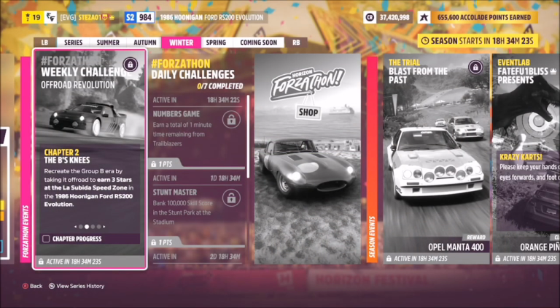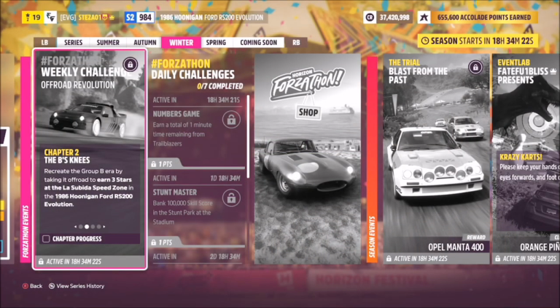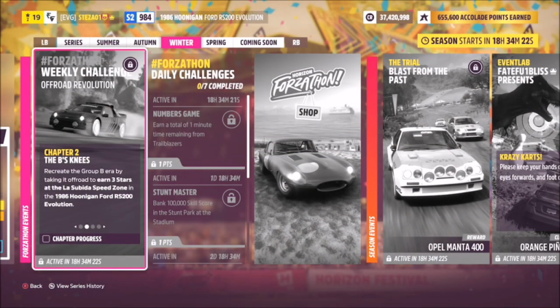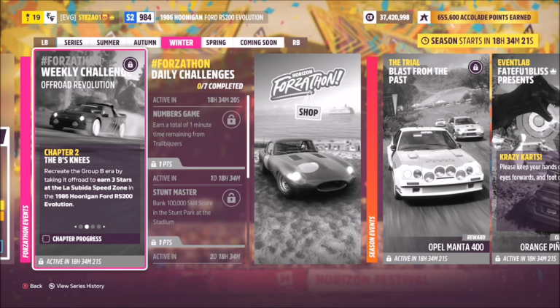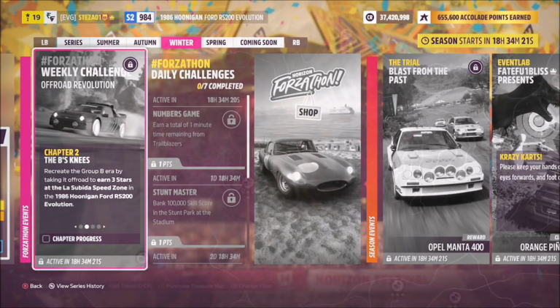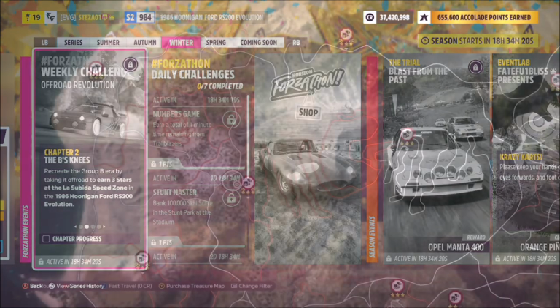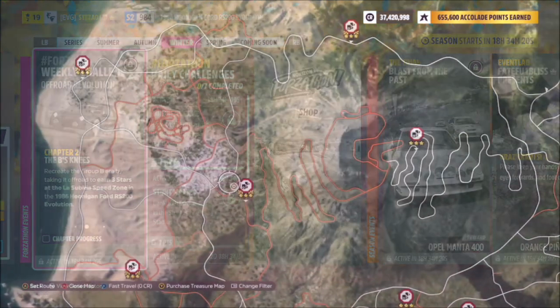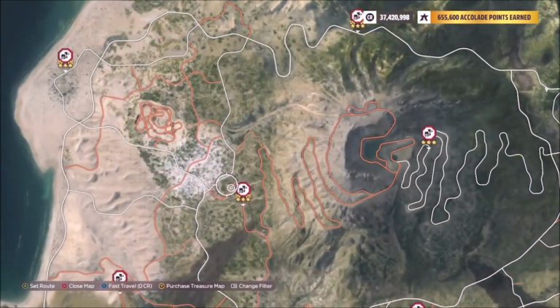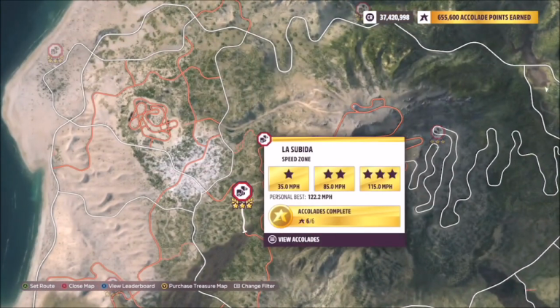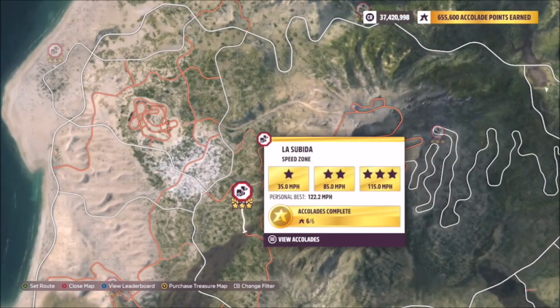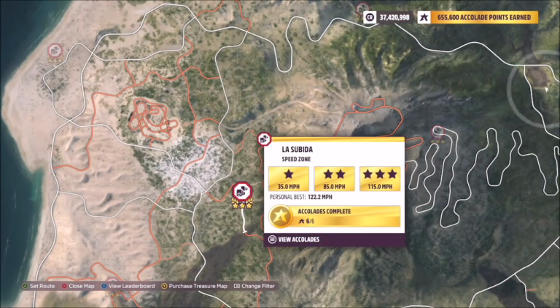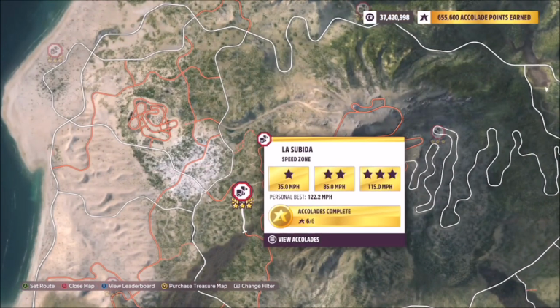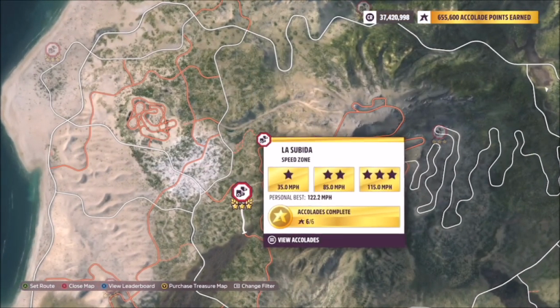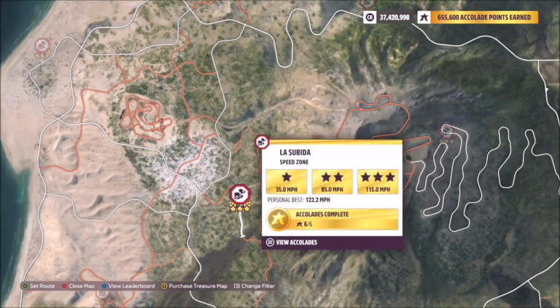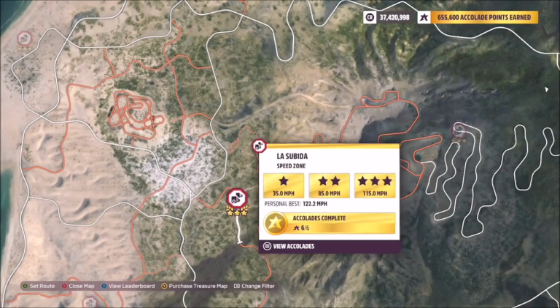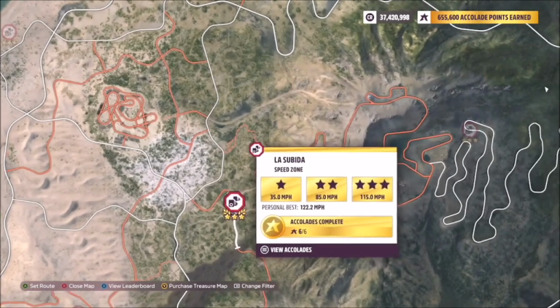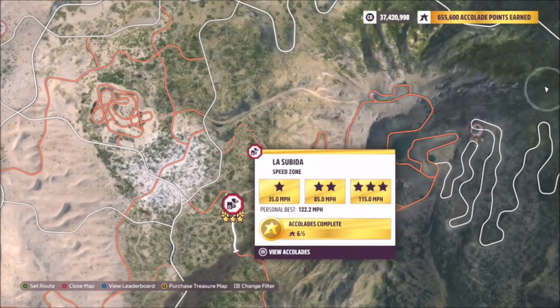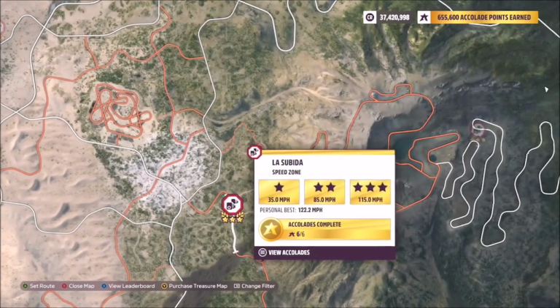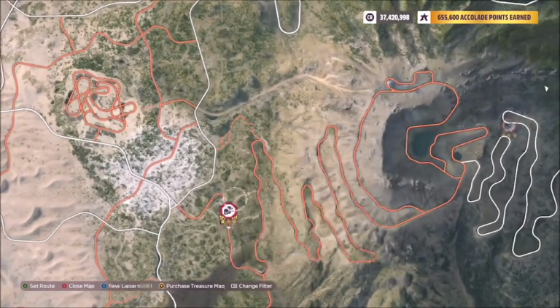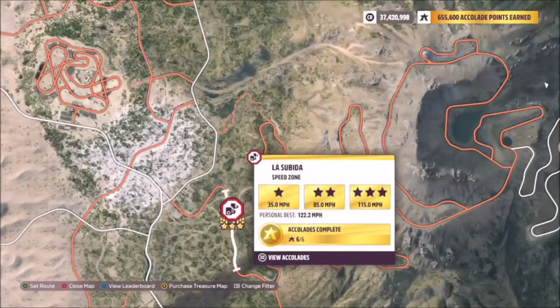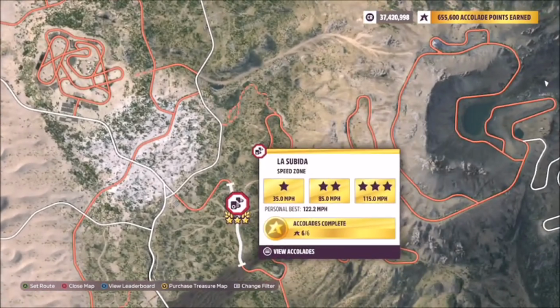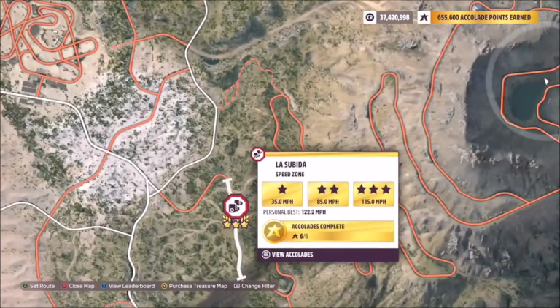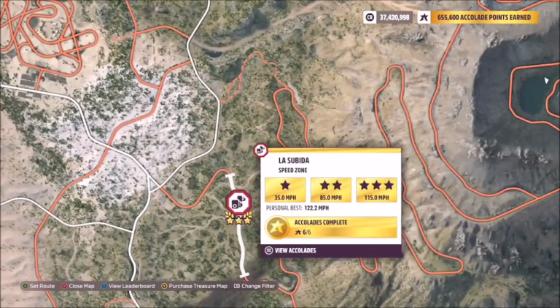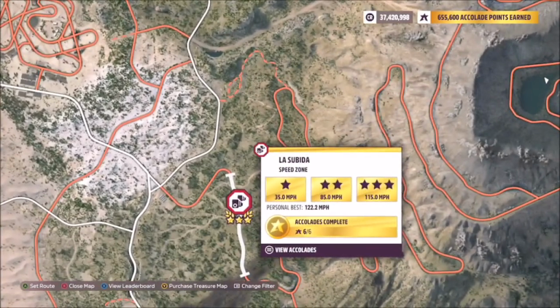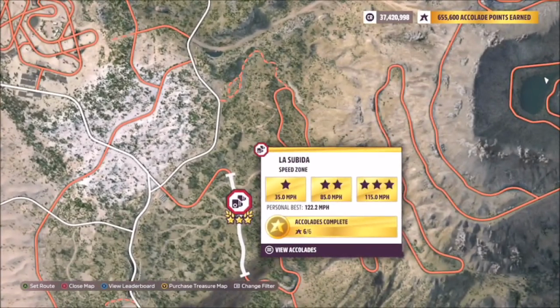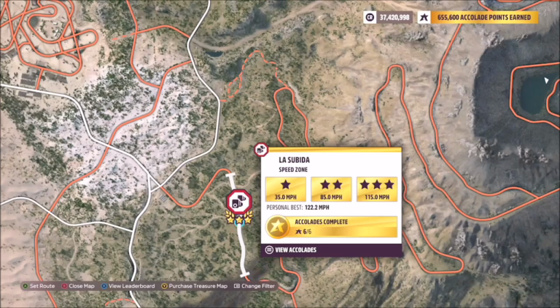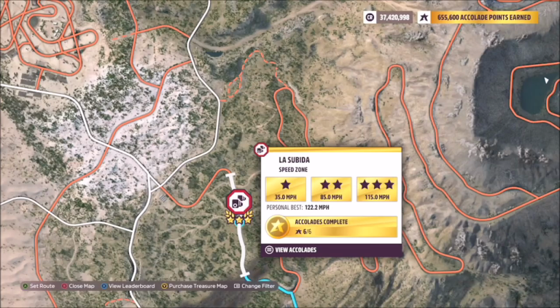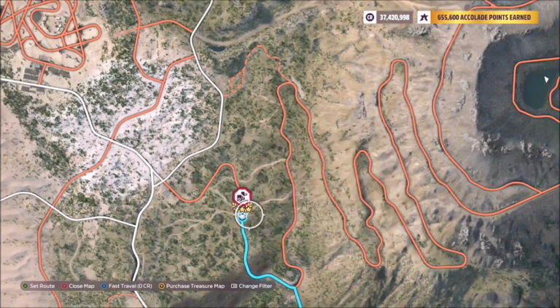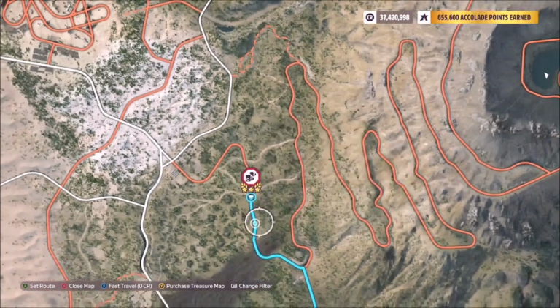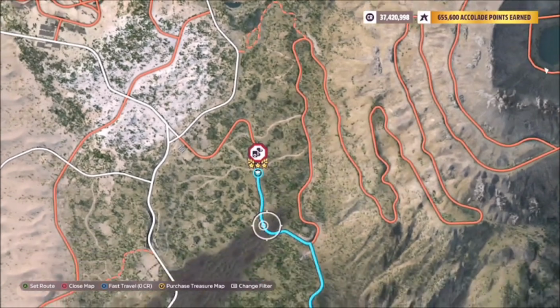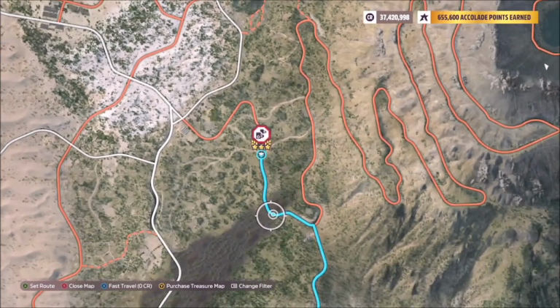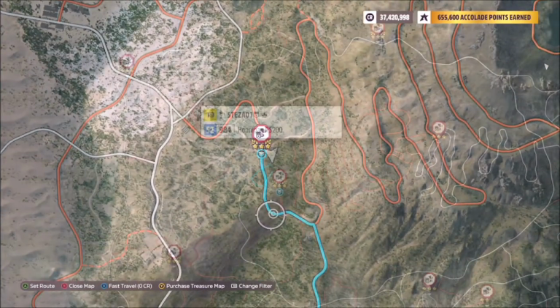The first challenge wants you to earn three stars at the Lesubida speed zone in your RS200. This is the speed zone in question — three stars on here is 115 miles per hour. I'm going to show you how to get three stars coming from both directions of the speed trap.